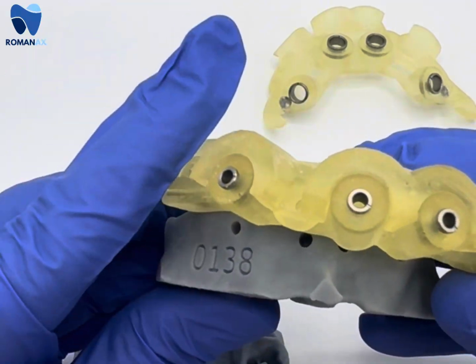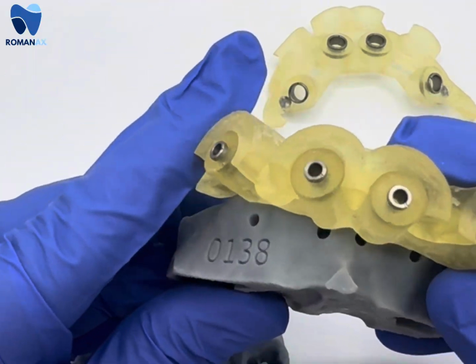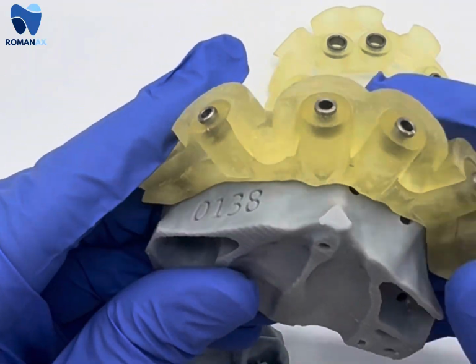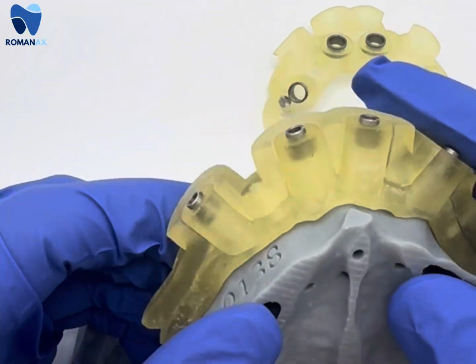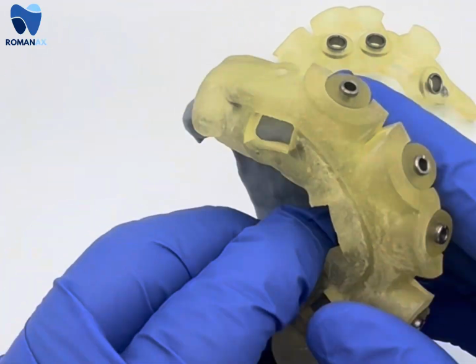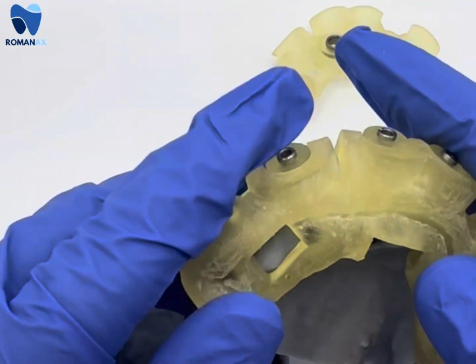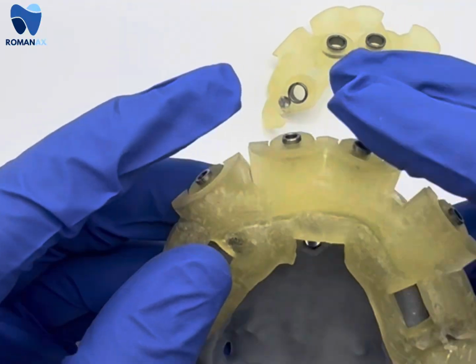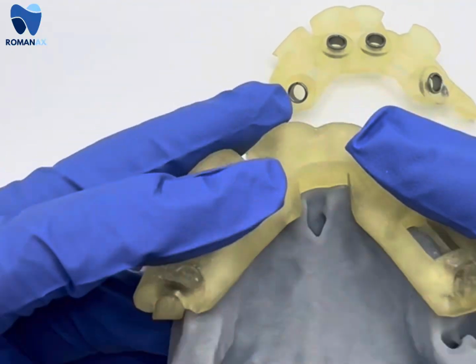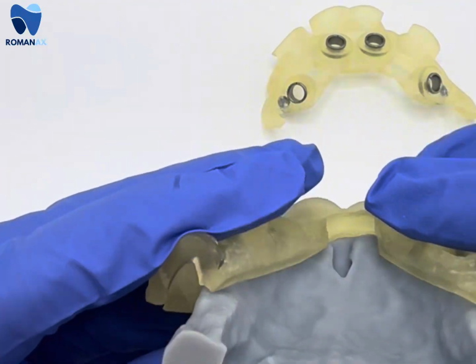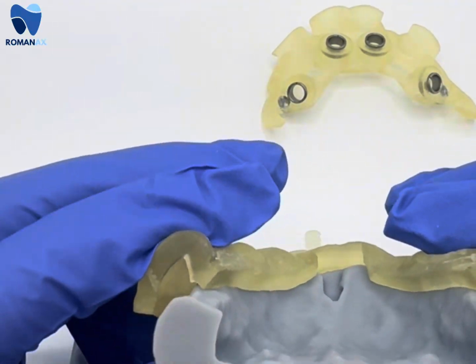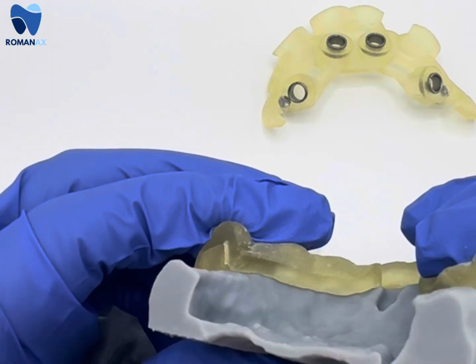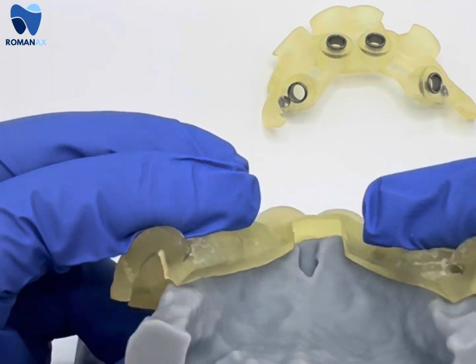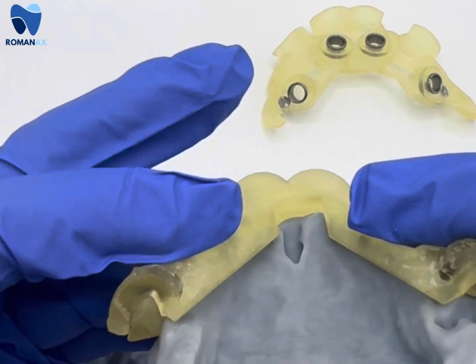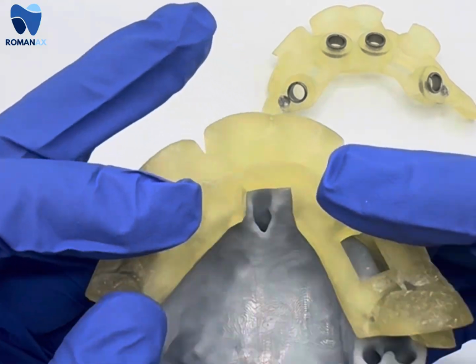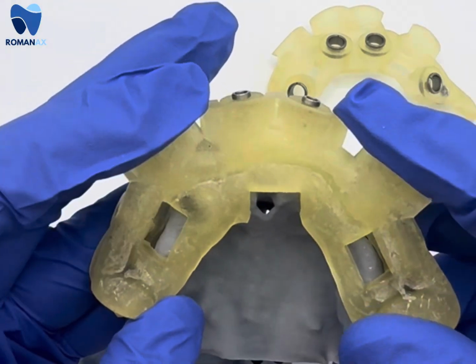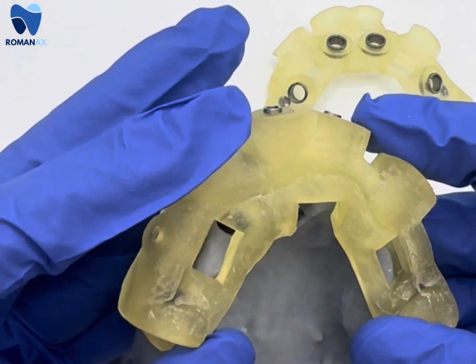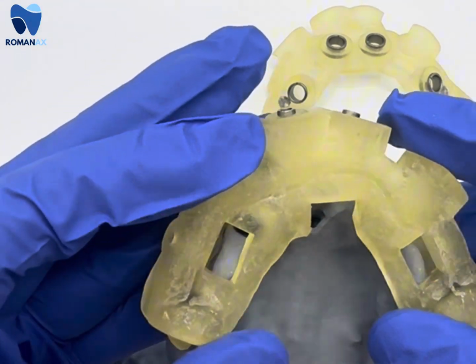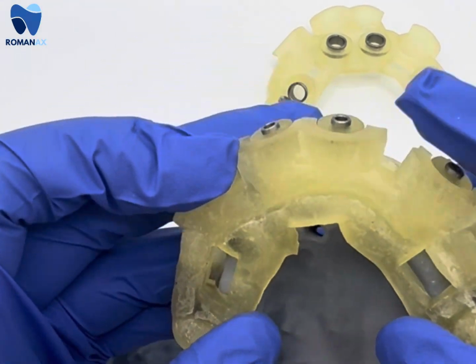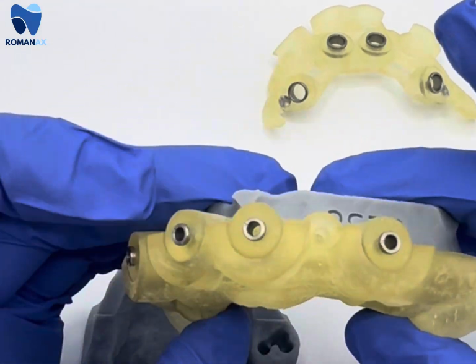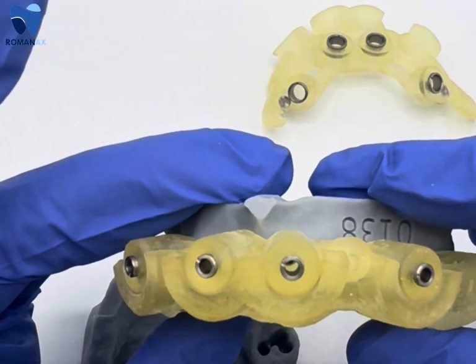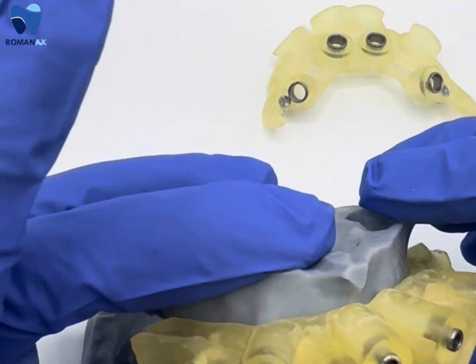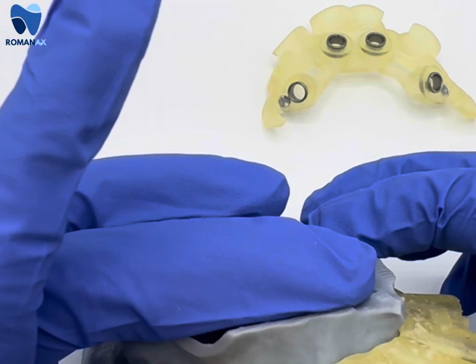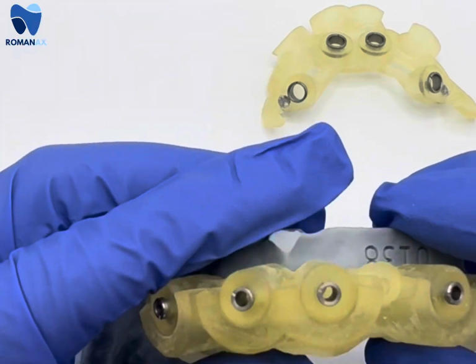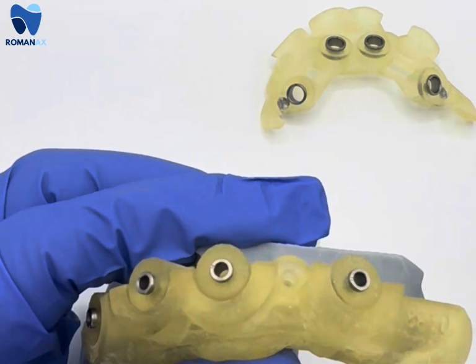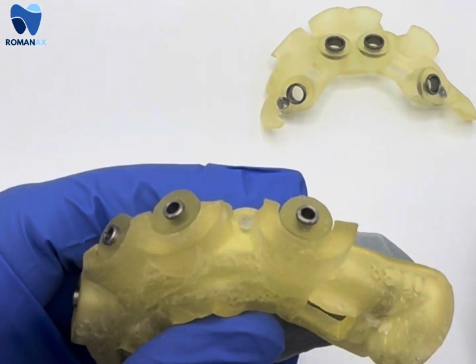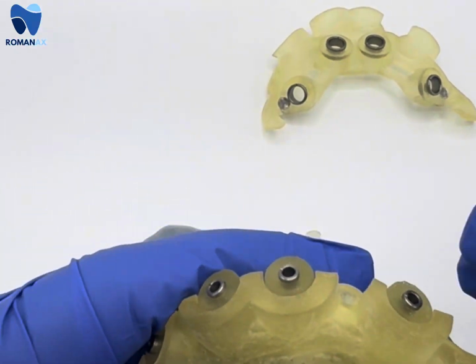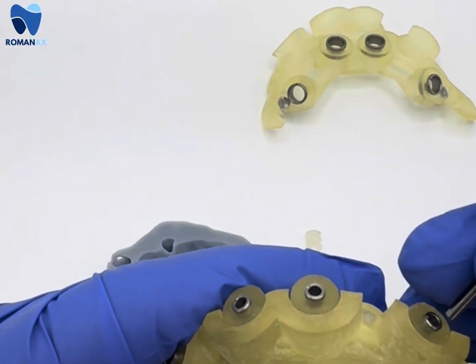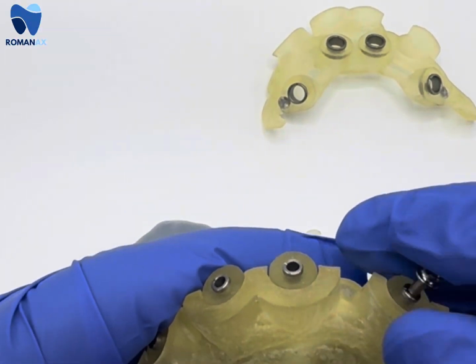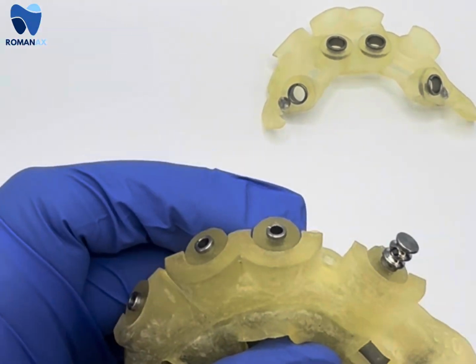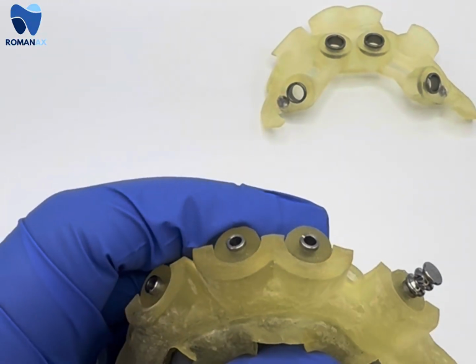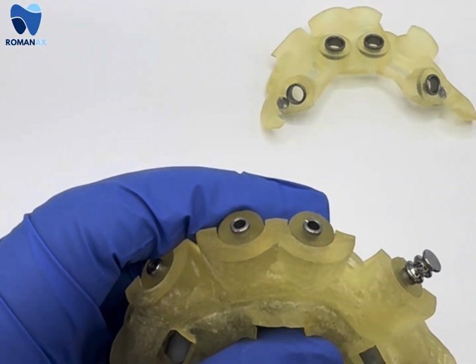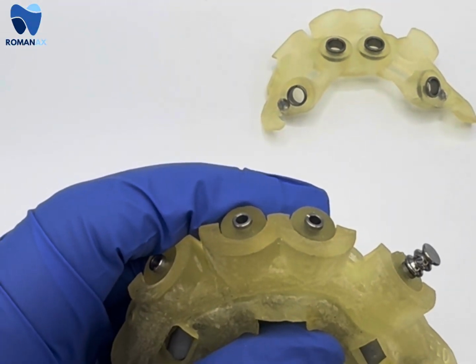Here is our model that's been segmented from the CVCT scan. The pin guide is not going to be interfering with the incisive canal, and it's going to index only in the buccal facial aspect of the model.